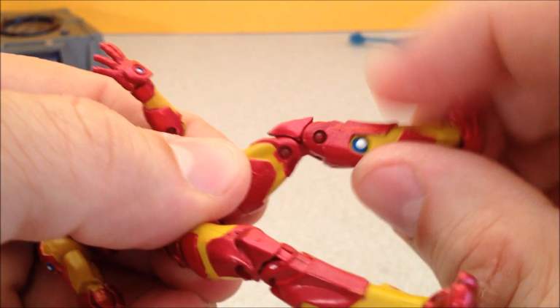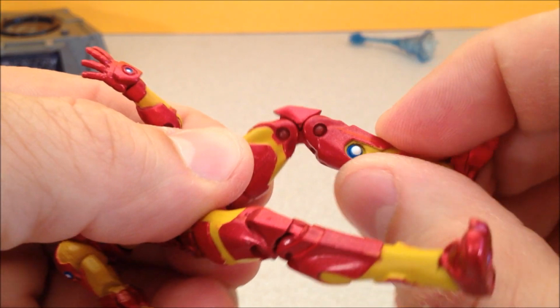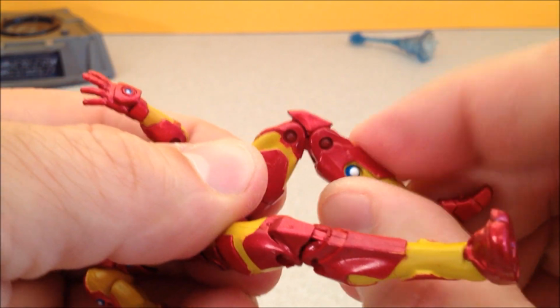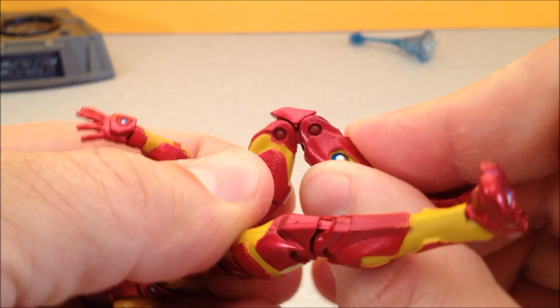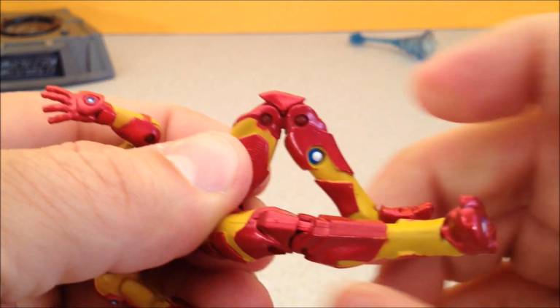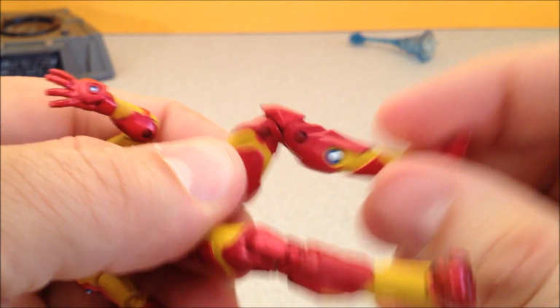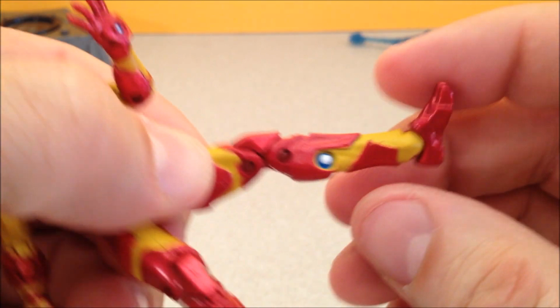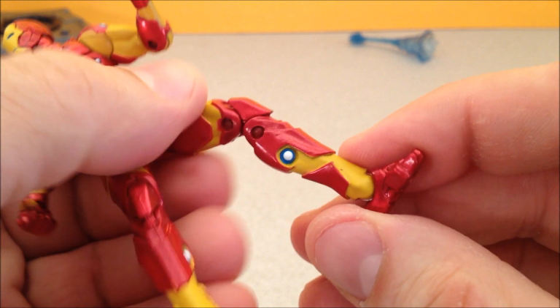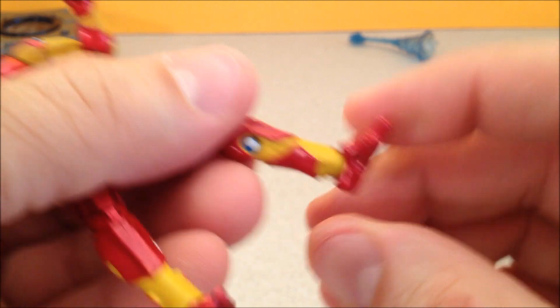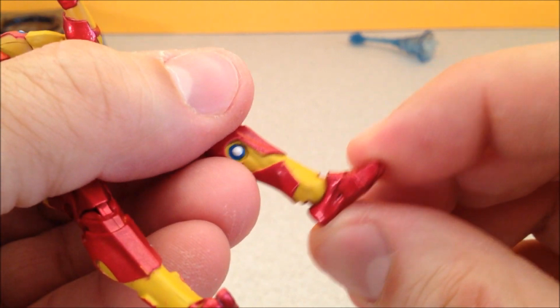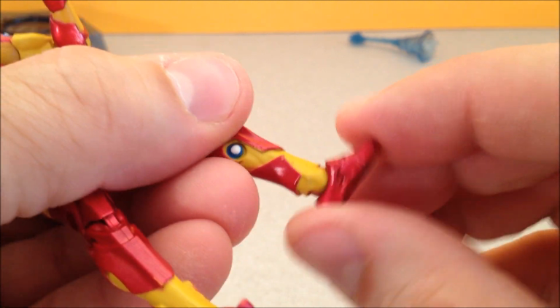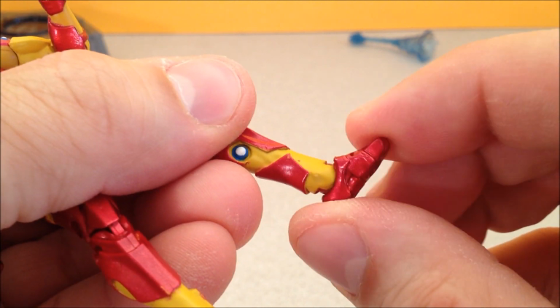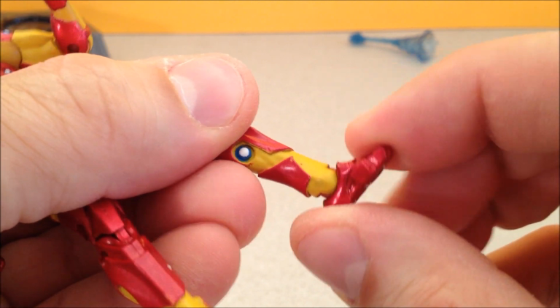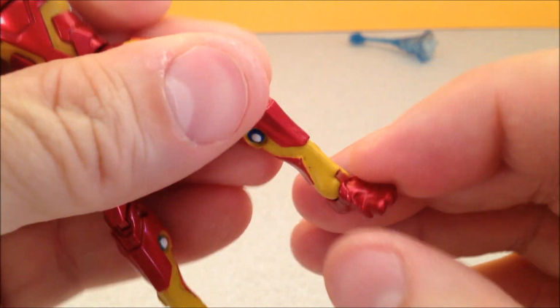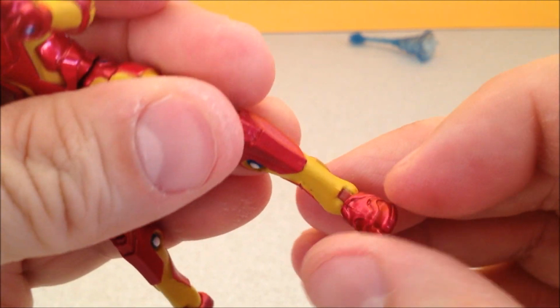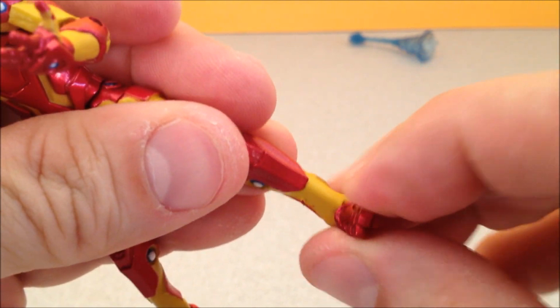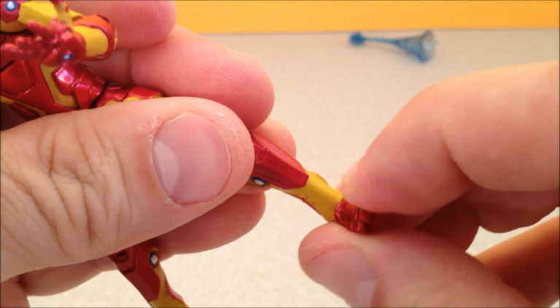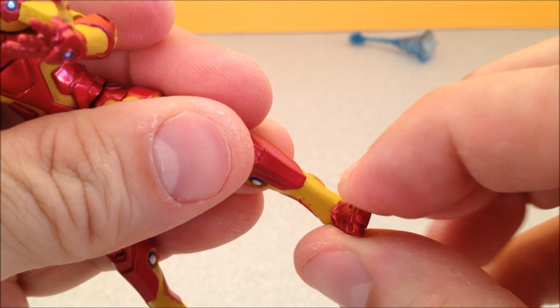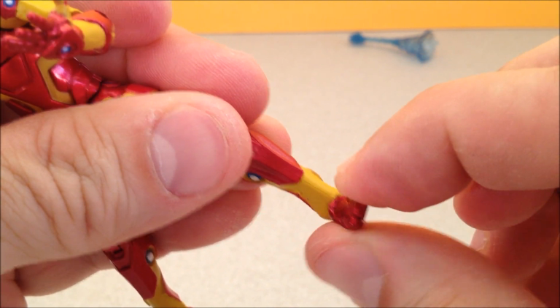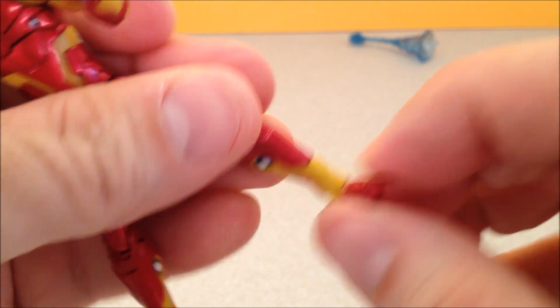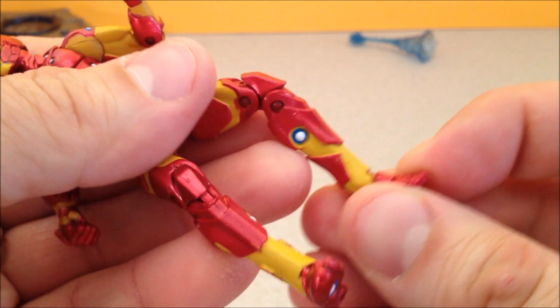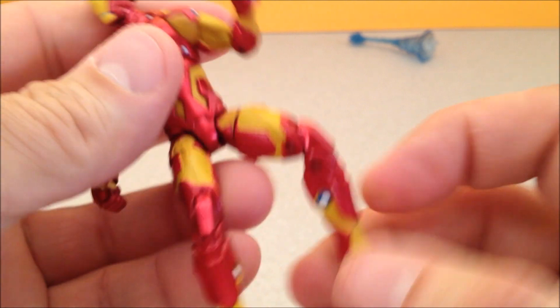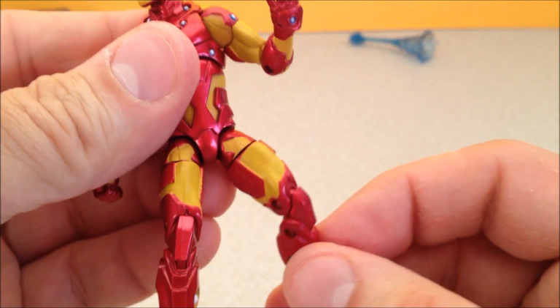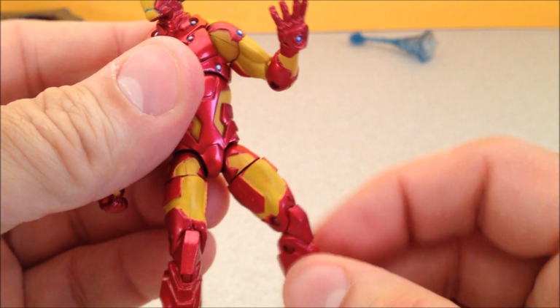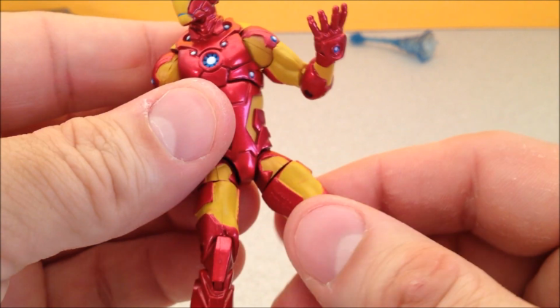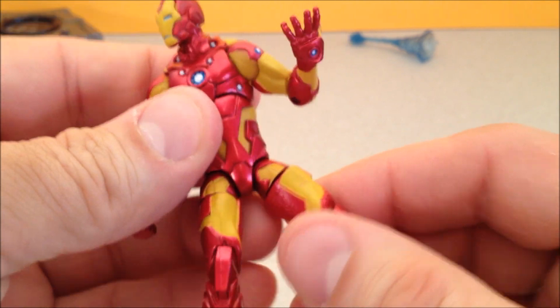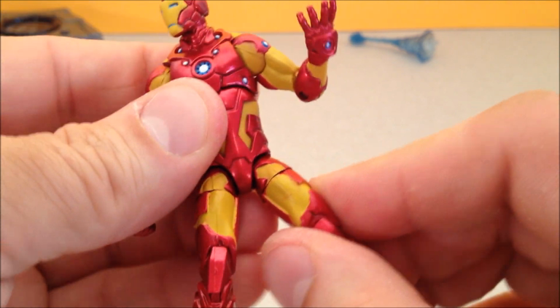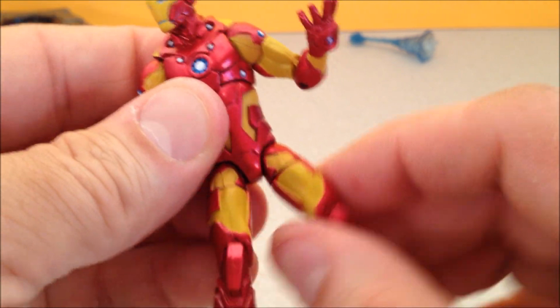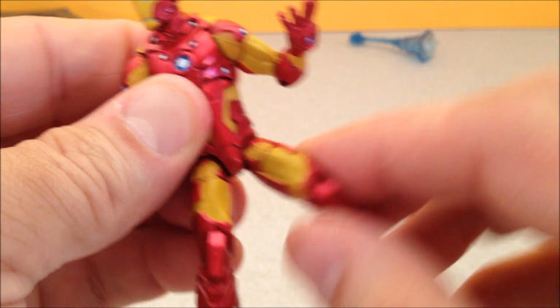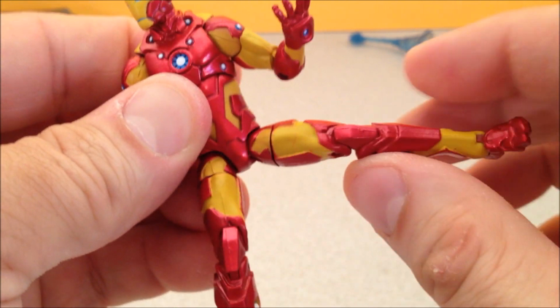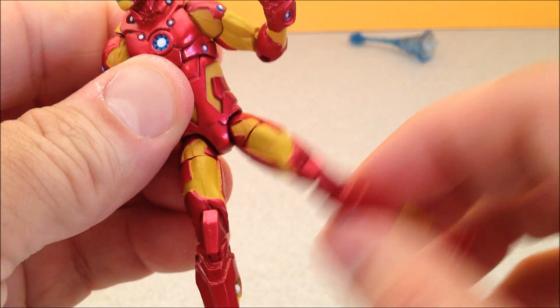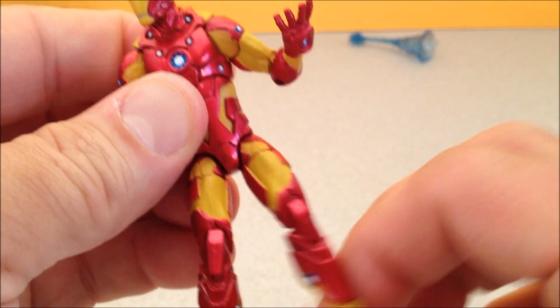Got a double hinge on the knees — that's always very, very cool. He's got a hinged foot as well. No ankle tilts per se, but for the most part this guy is super duper posable. He can also do that.